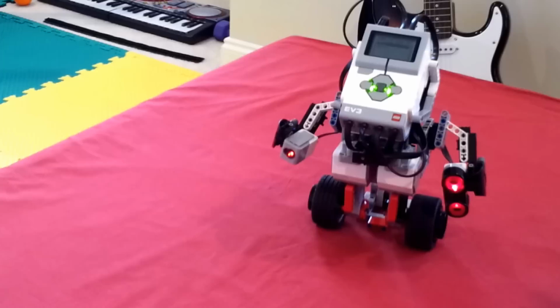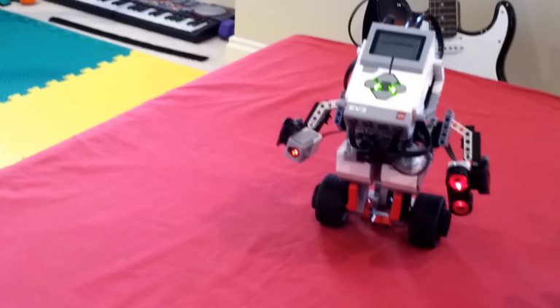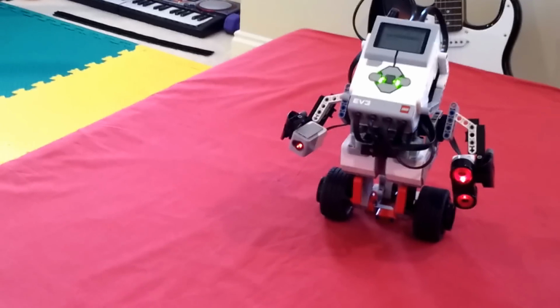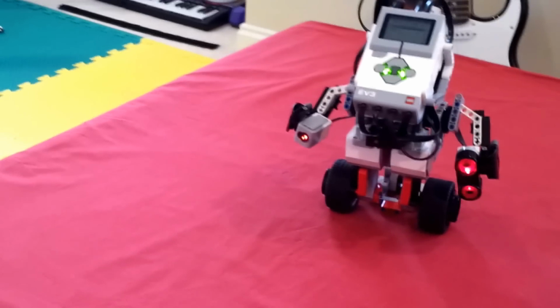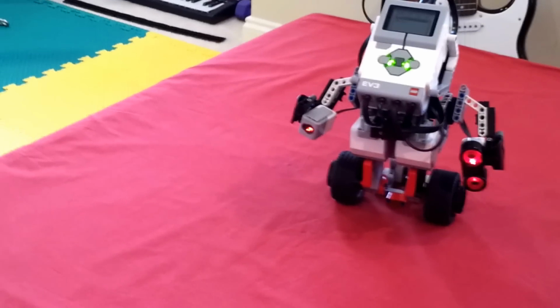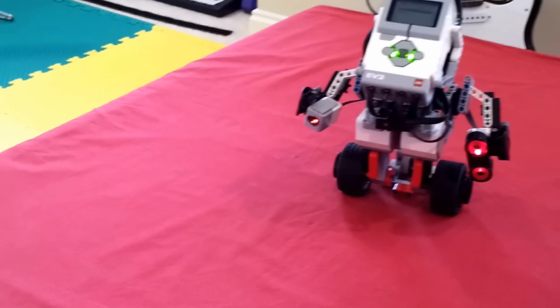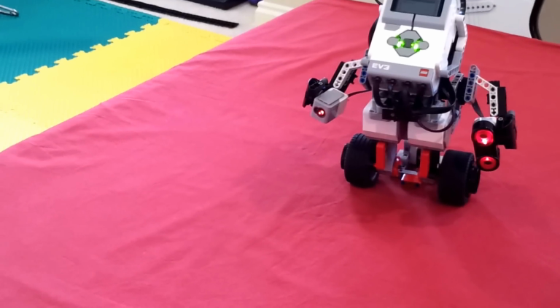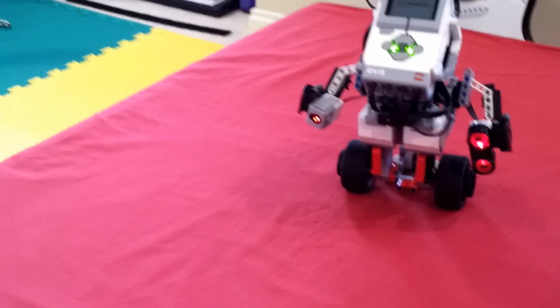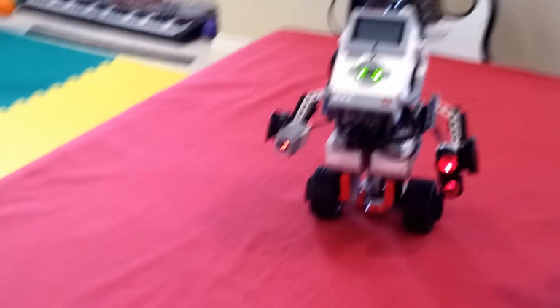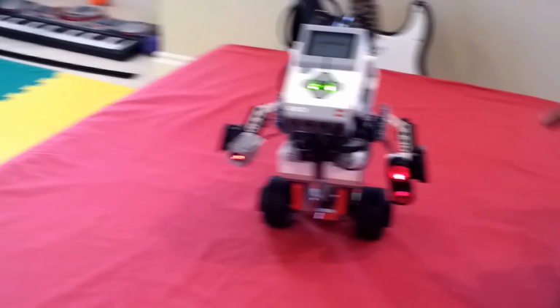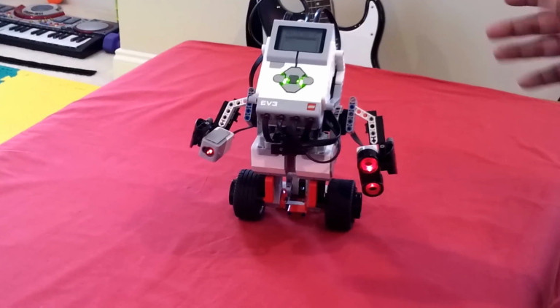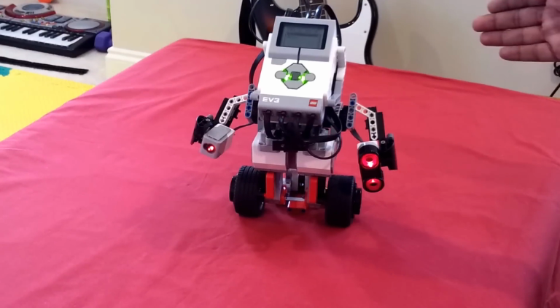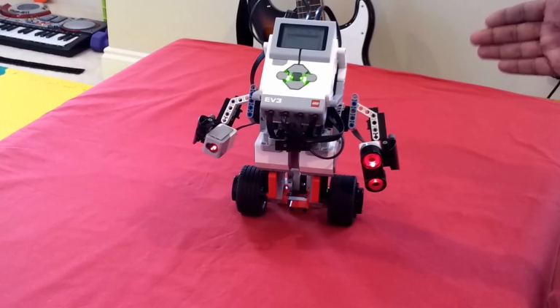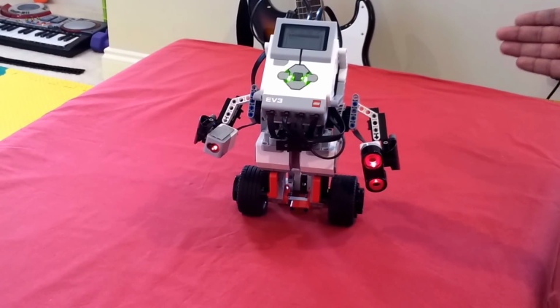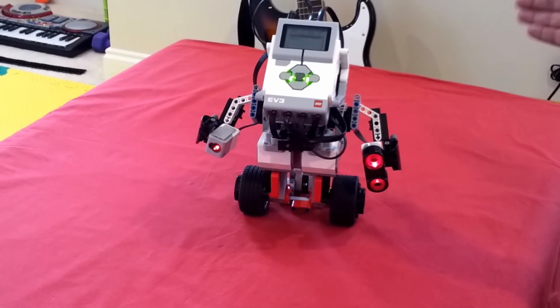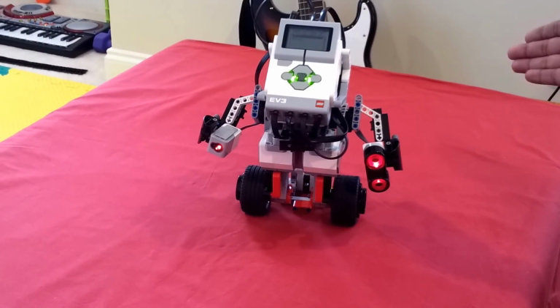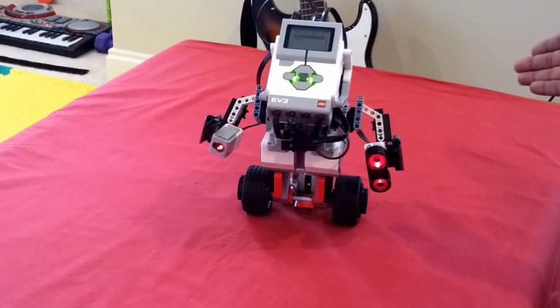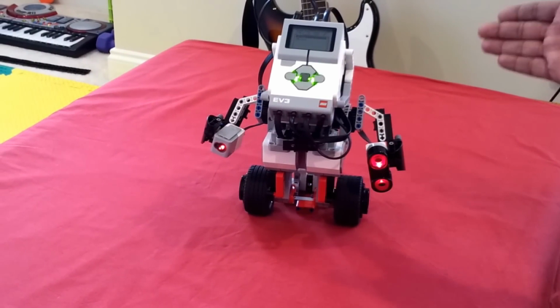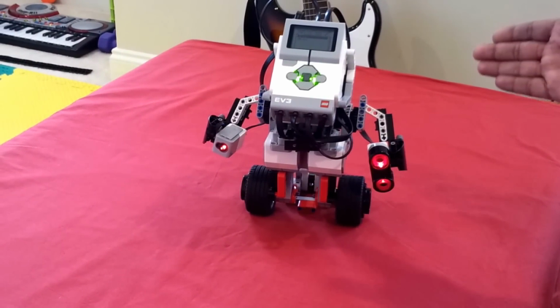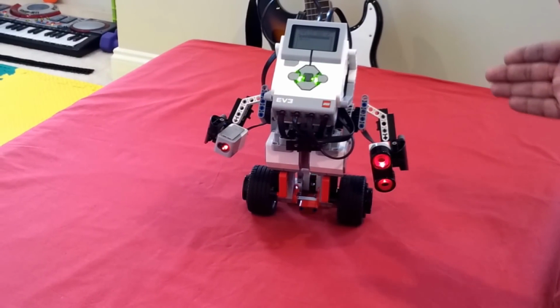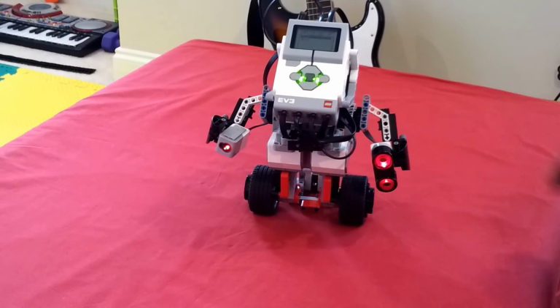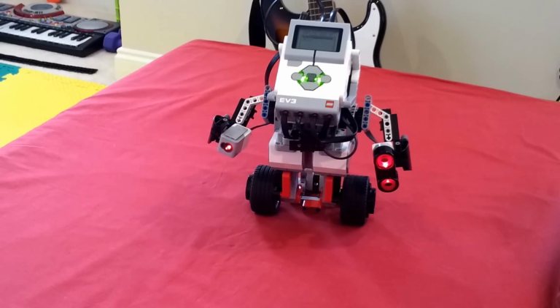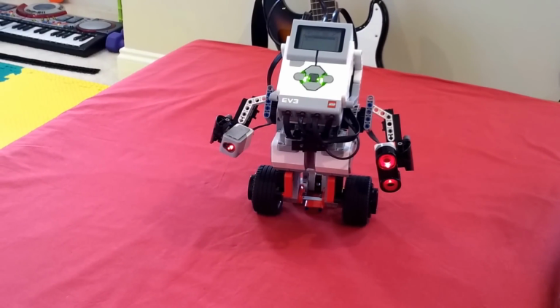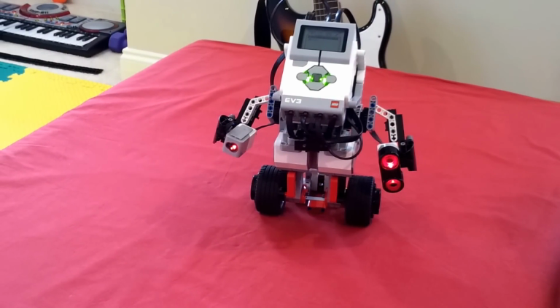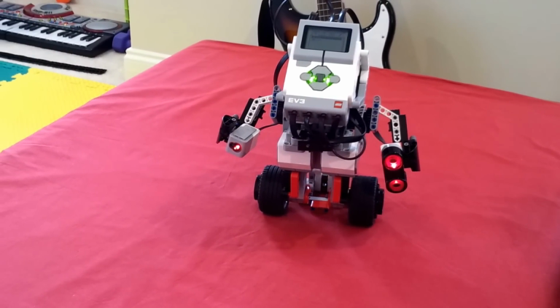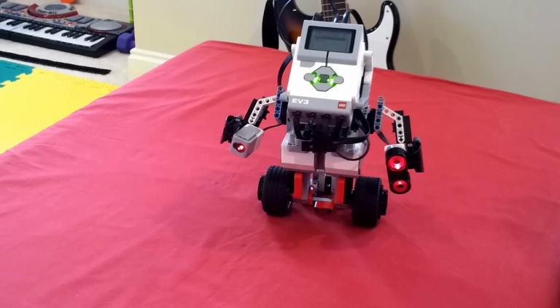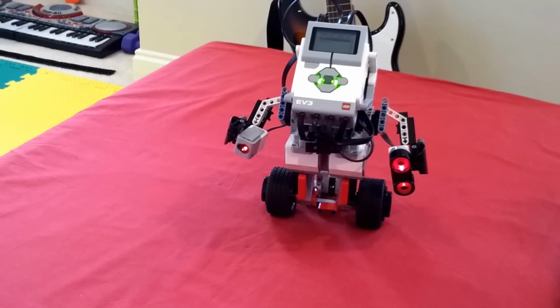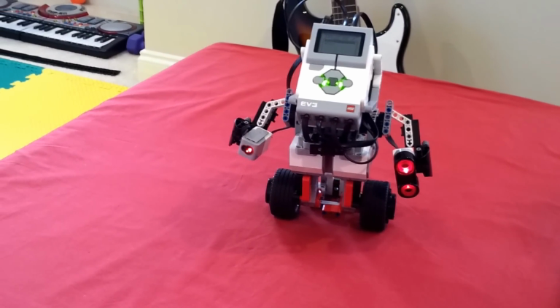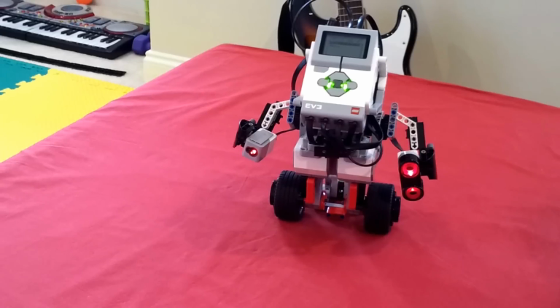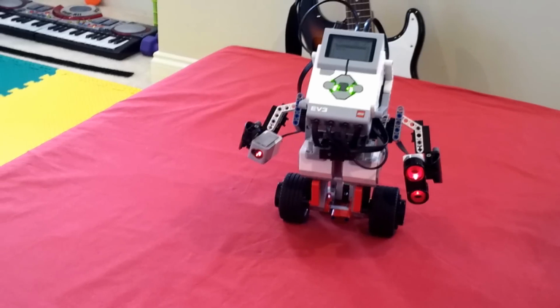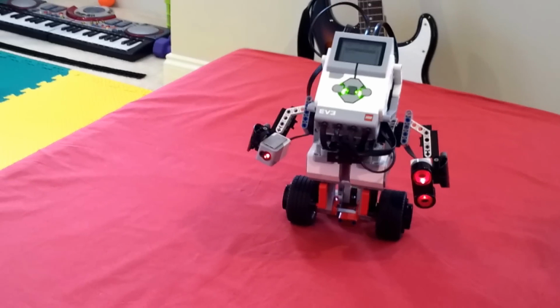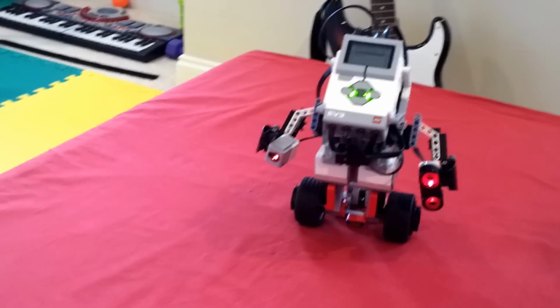It's a neat combination of sensors. You have a color sensor, ultrasonic, gyro sensor, and a touch sensor and motor. So pretty much everything in the box is being used here, except the additional touch sensor which also comes in the kit.